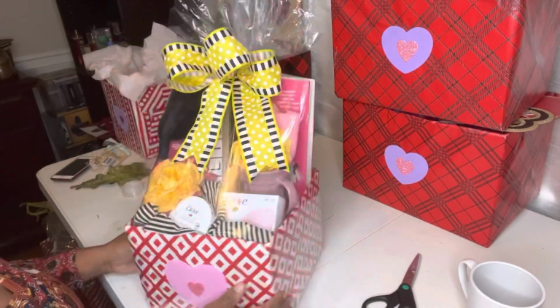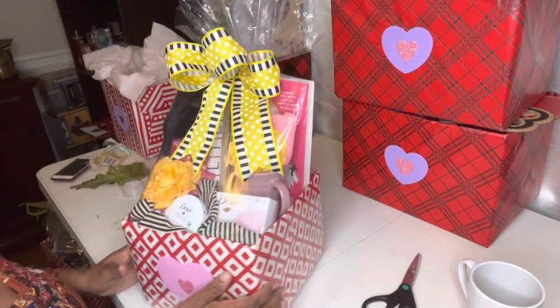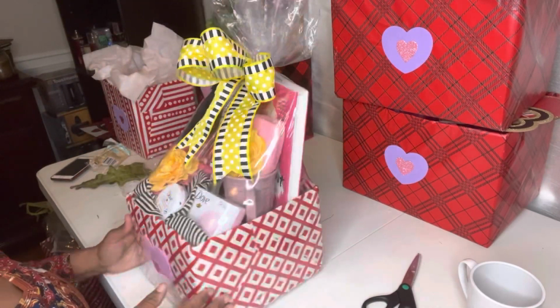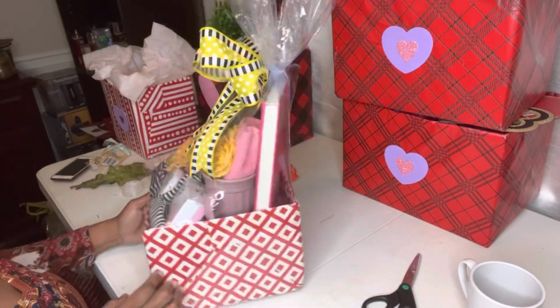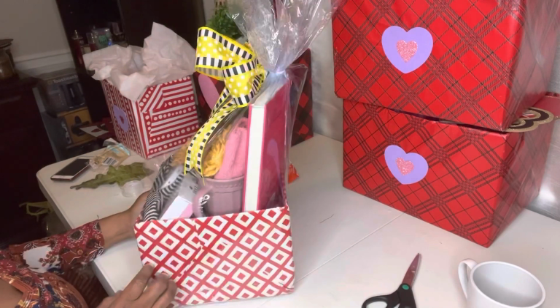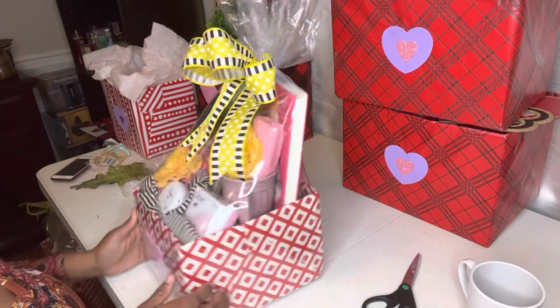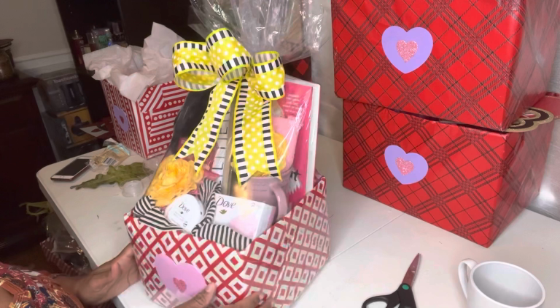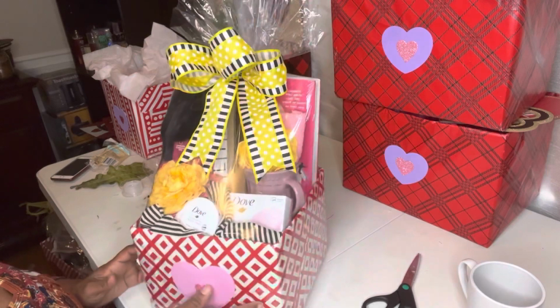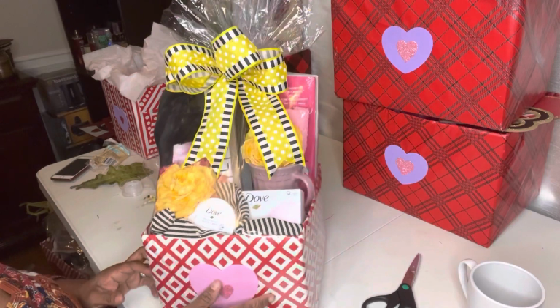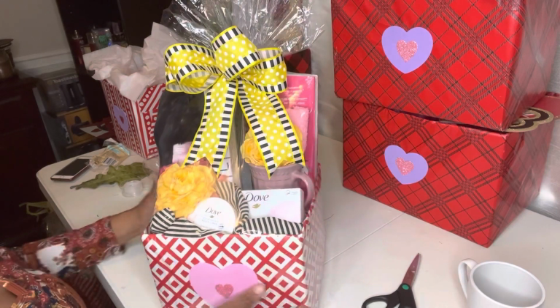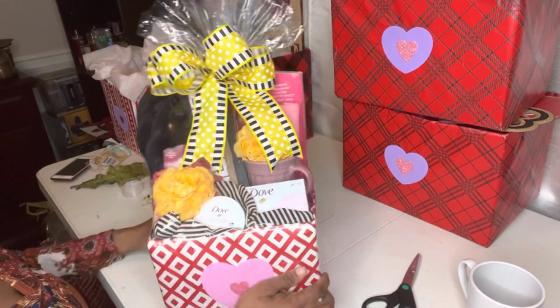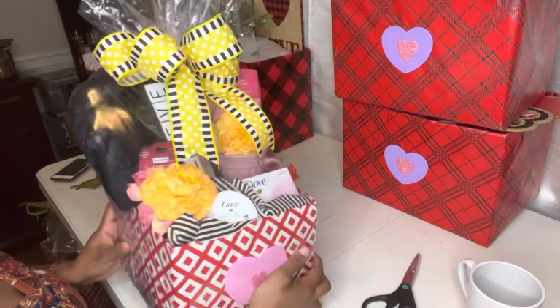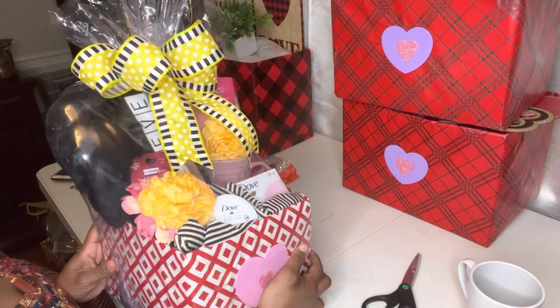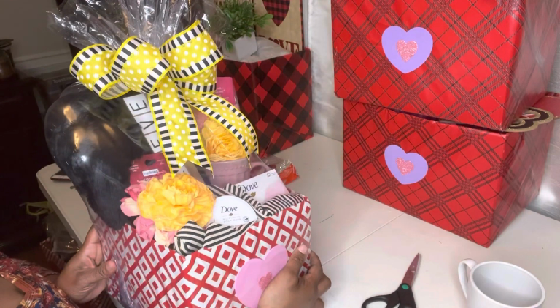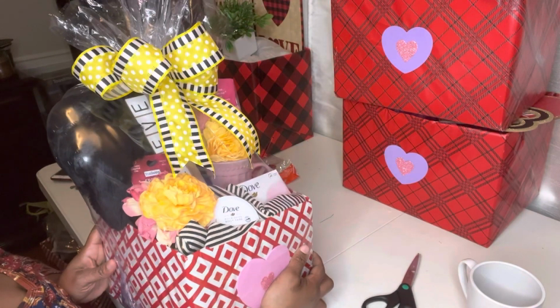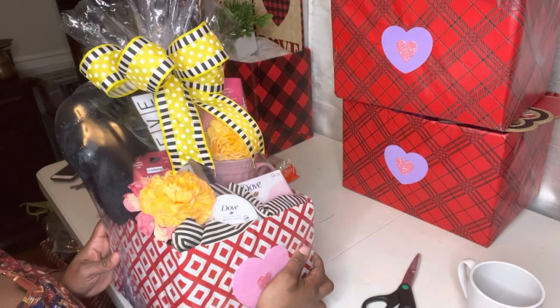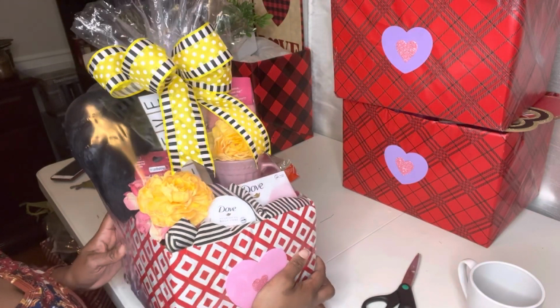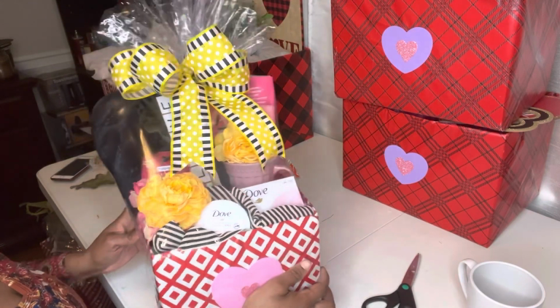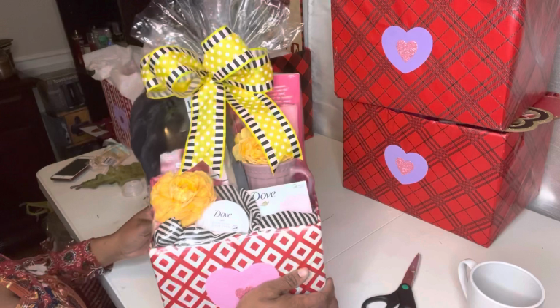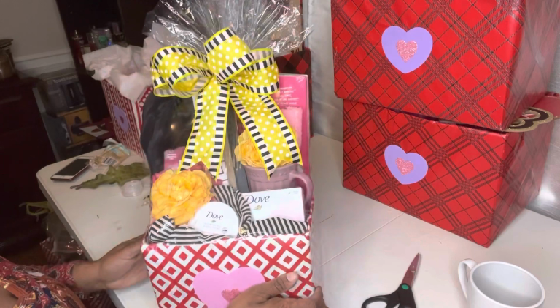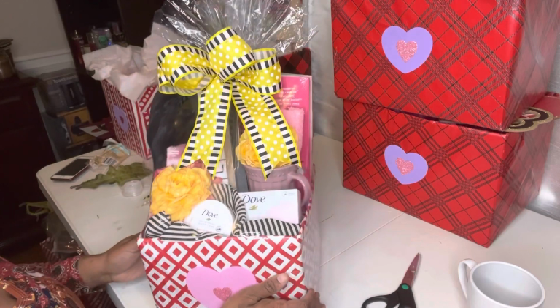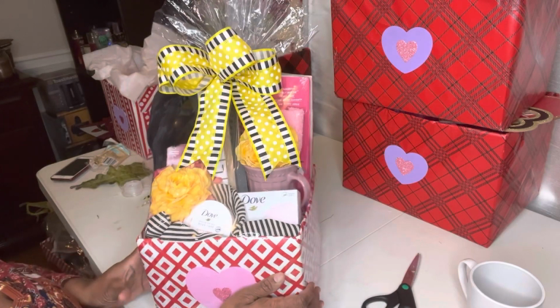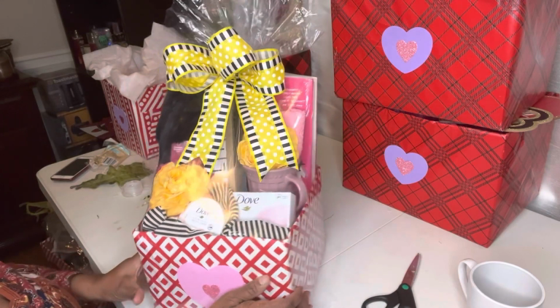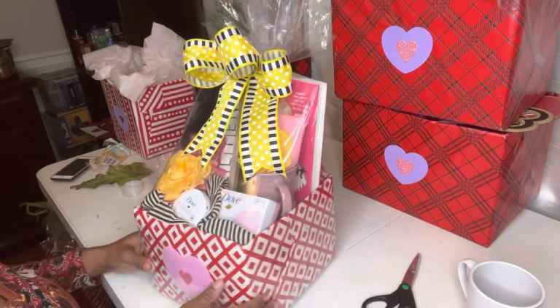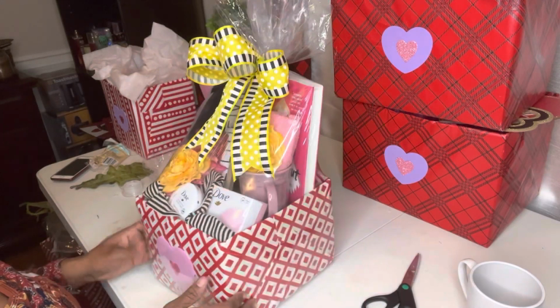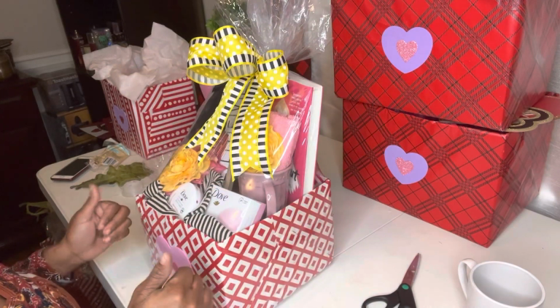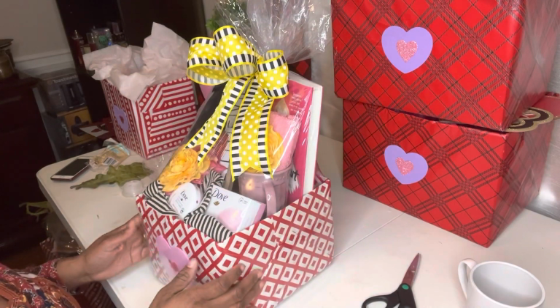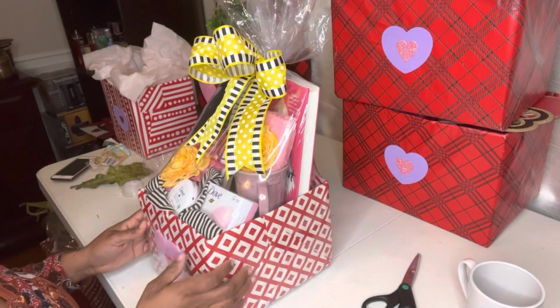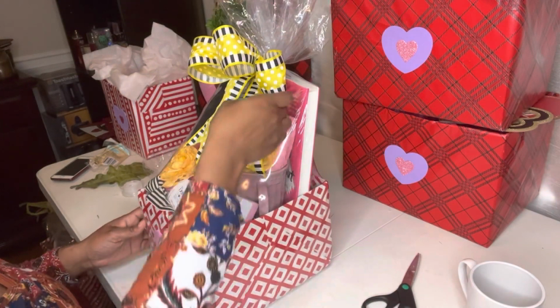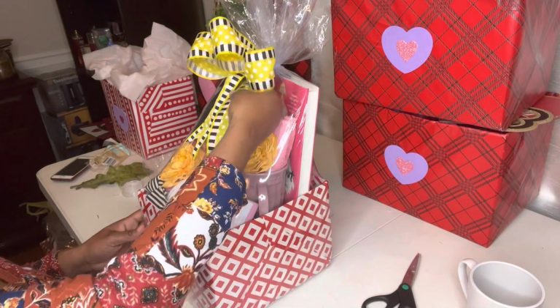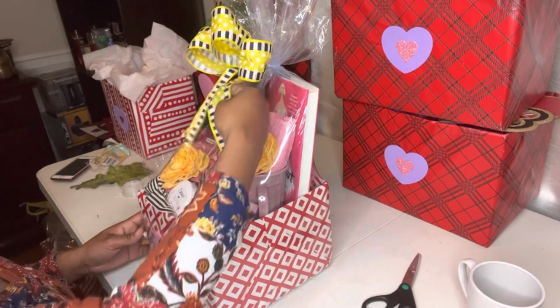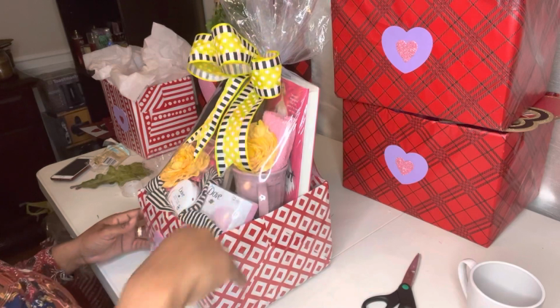And there you have it — the completed look, and the contrasting of colors all blends in. Don't be afraid to use different colors; you do not have to just use pink and red. If you like this video make sure you like, share, comment and subscribe, and give the video a thumbs up. Until the next video, bye bye!